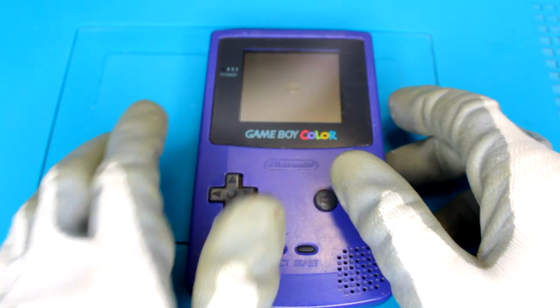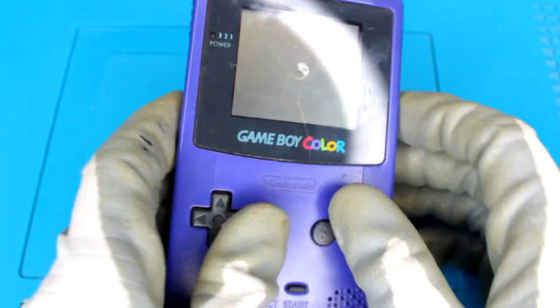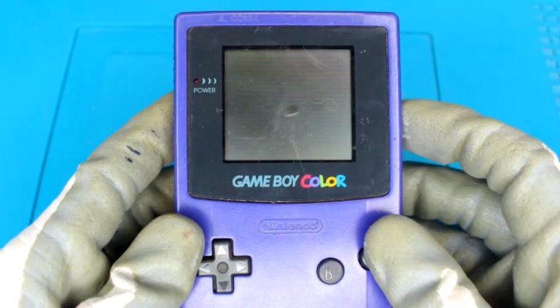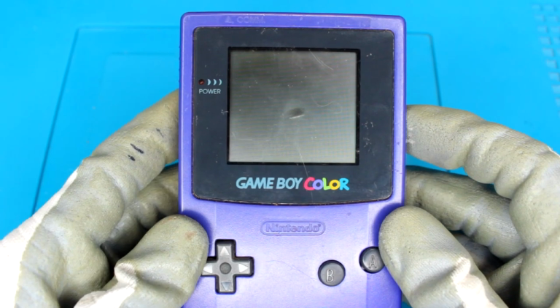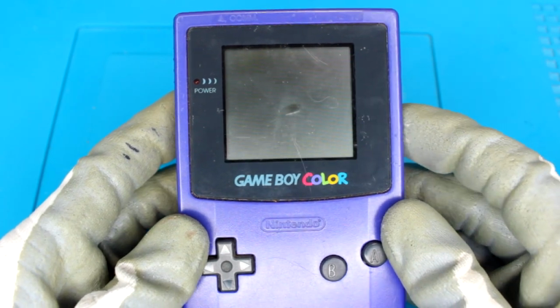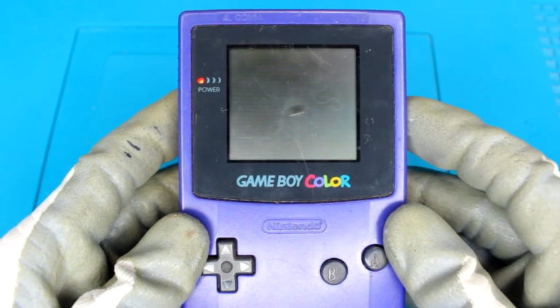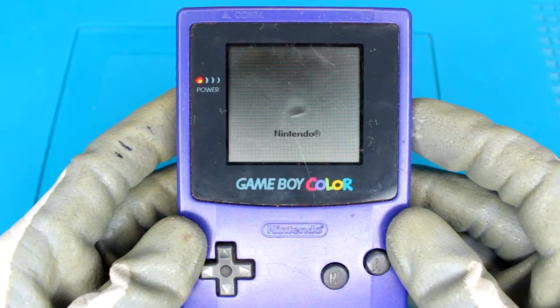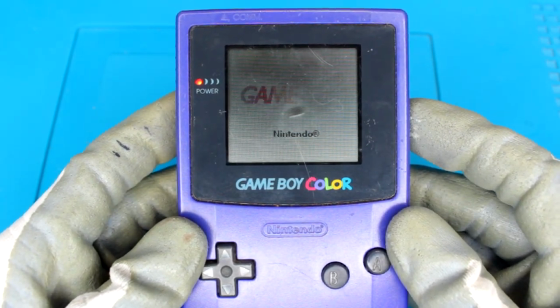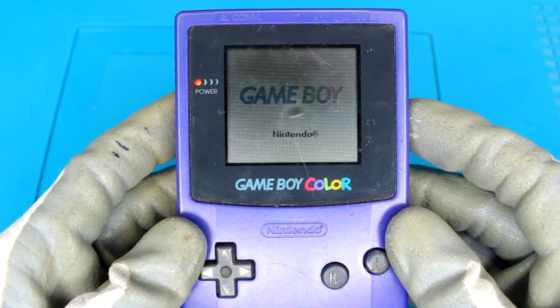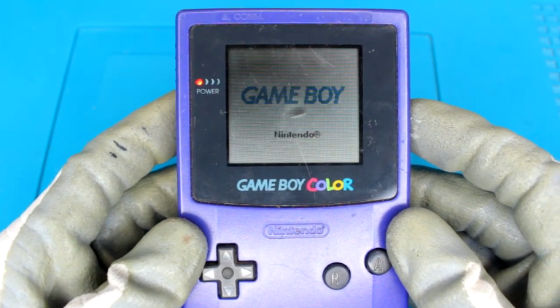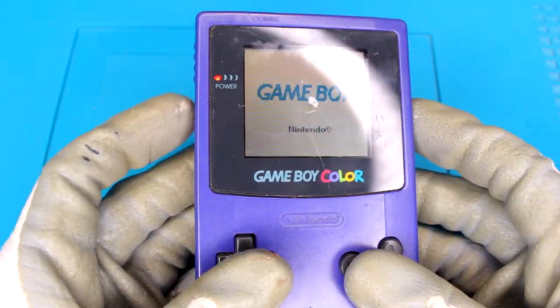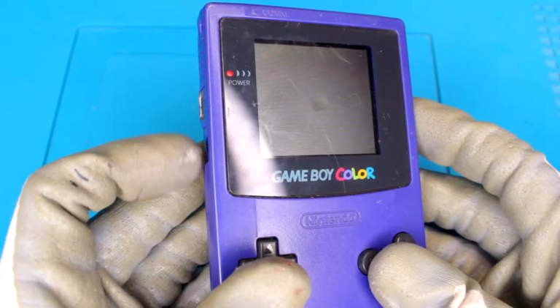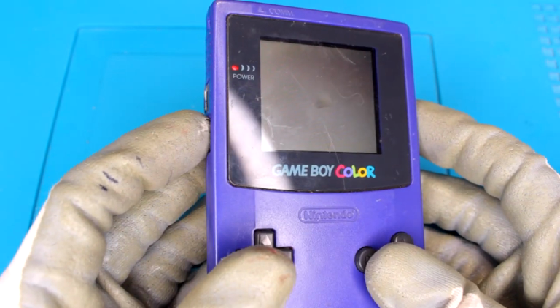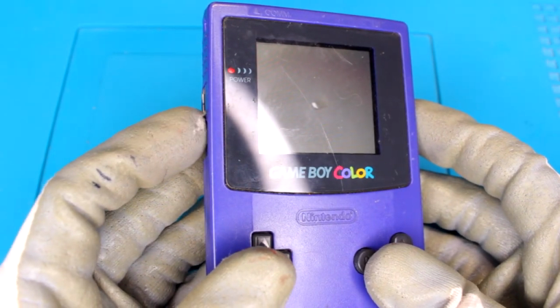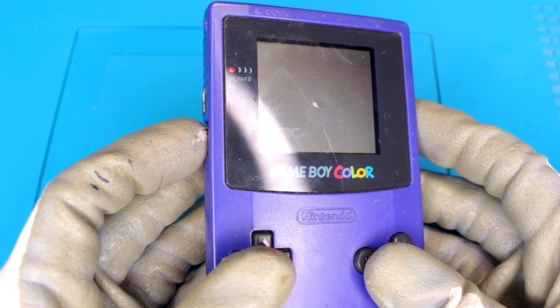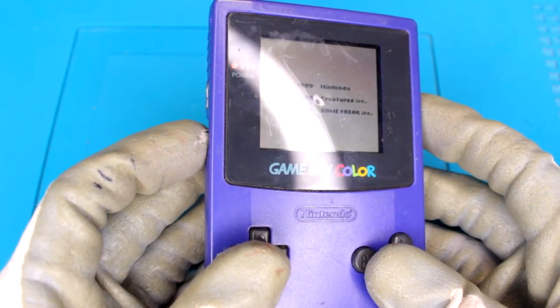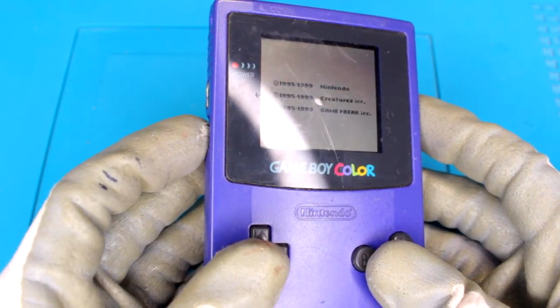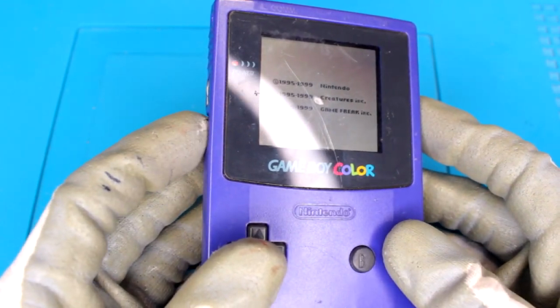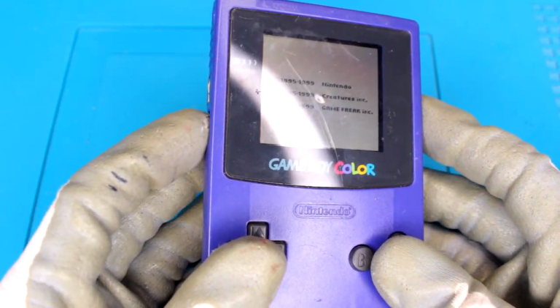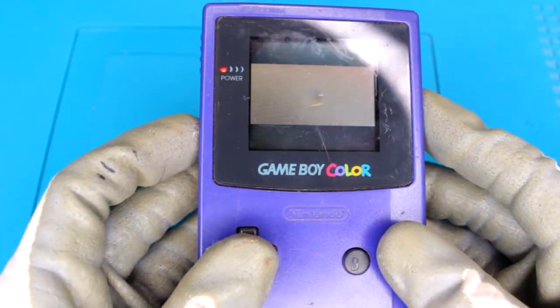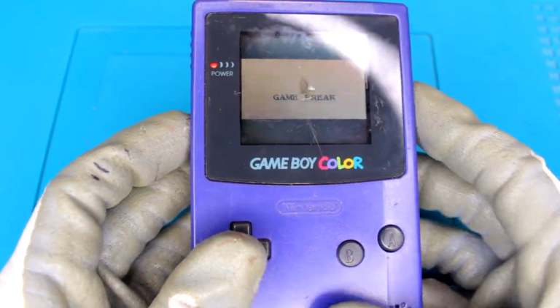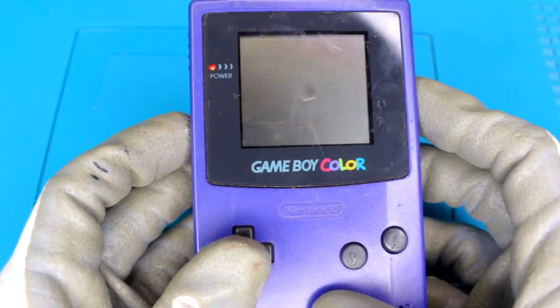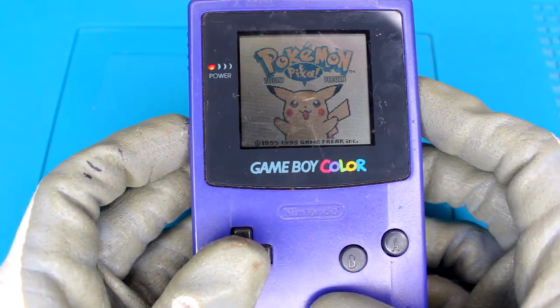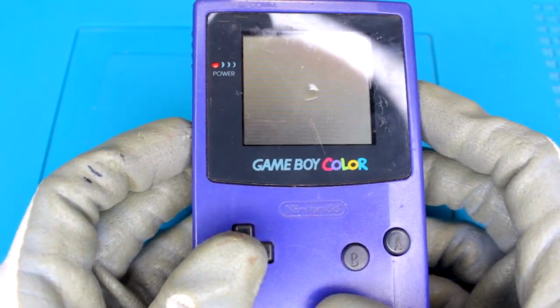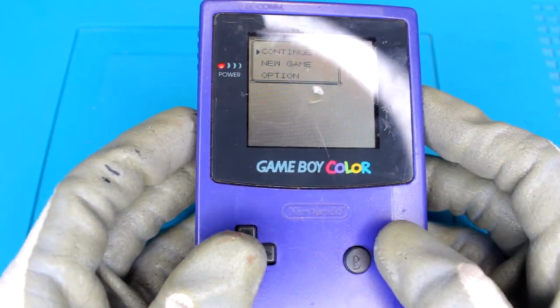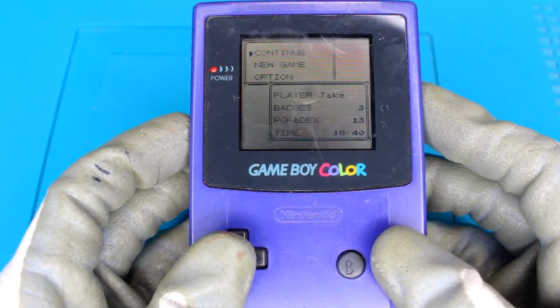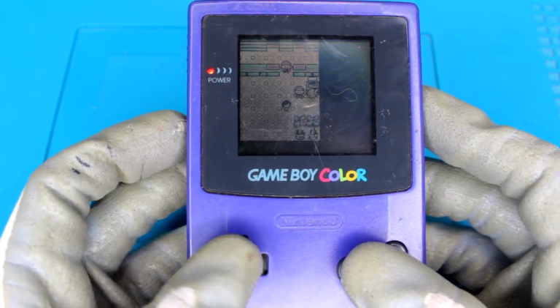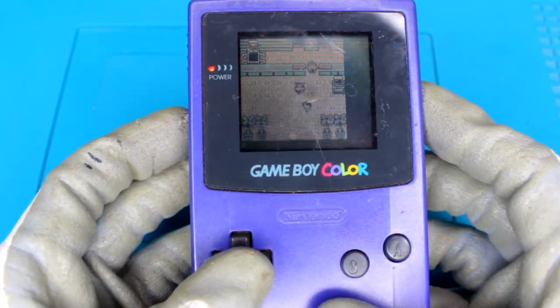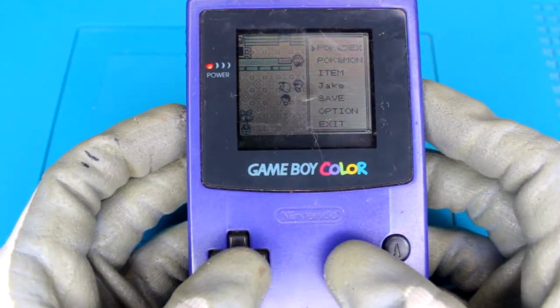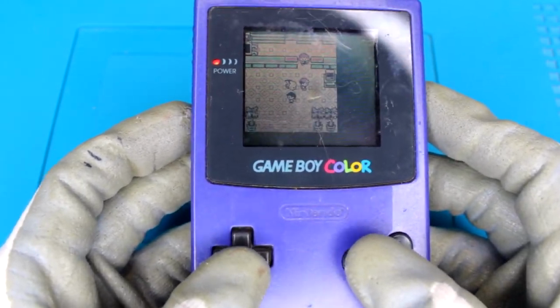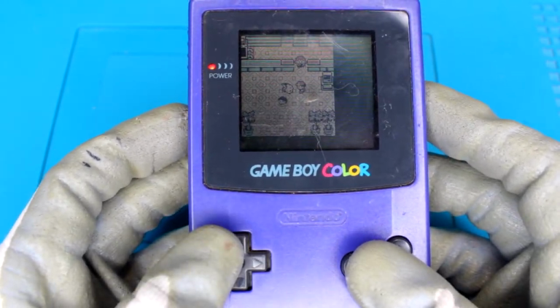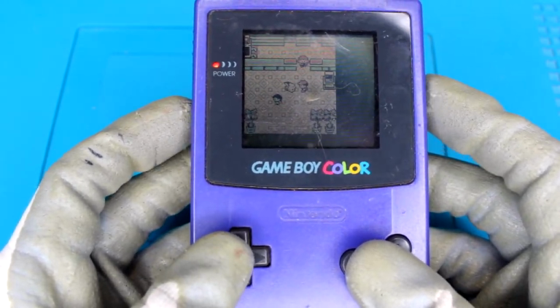Now that it's set up, let's see what works. It turns on. Screen is displaying, so that's always good. I don't appear to have sound.